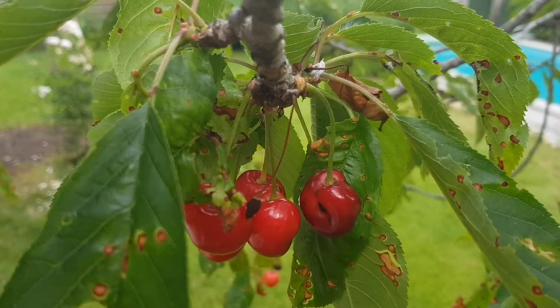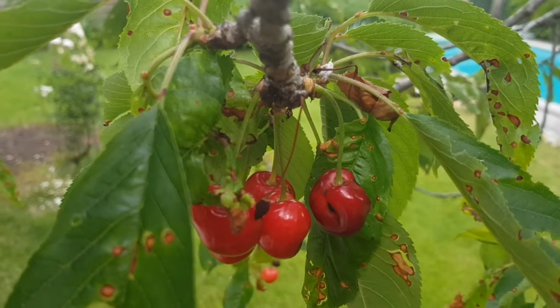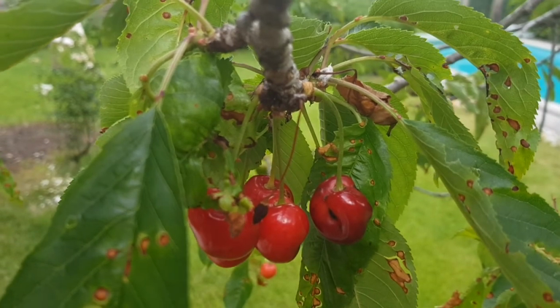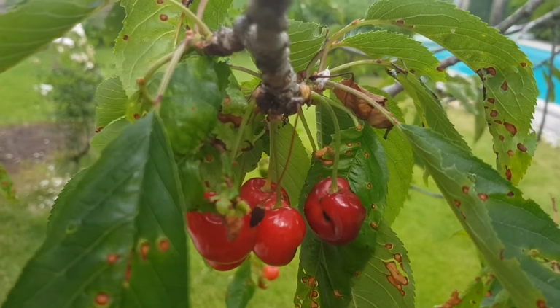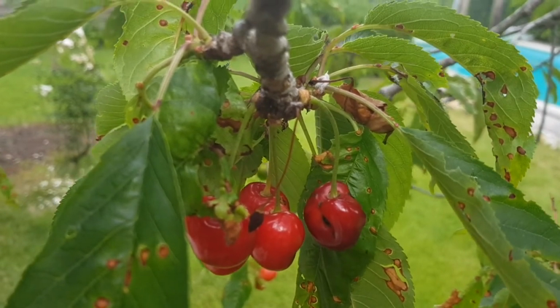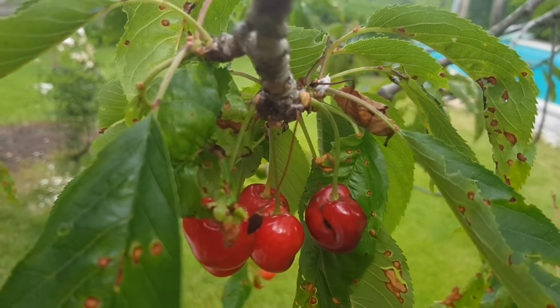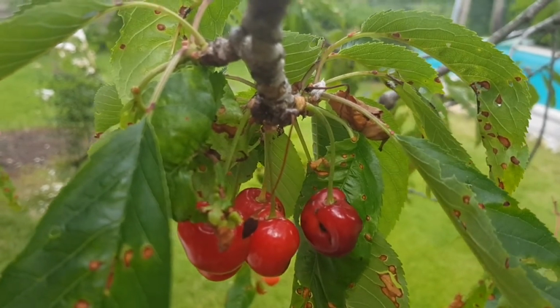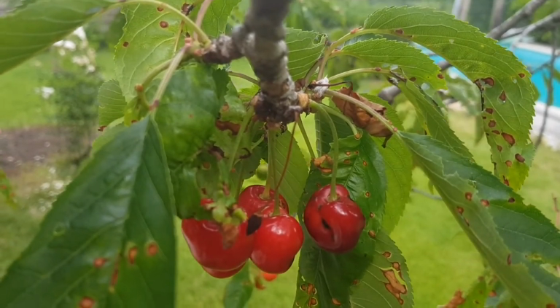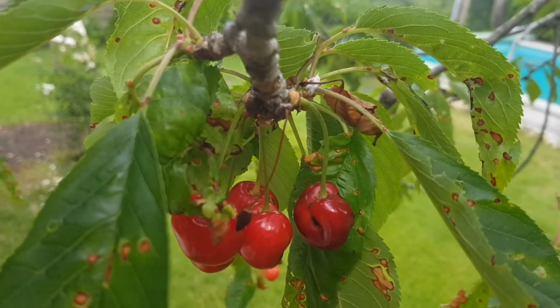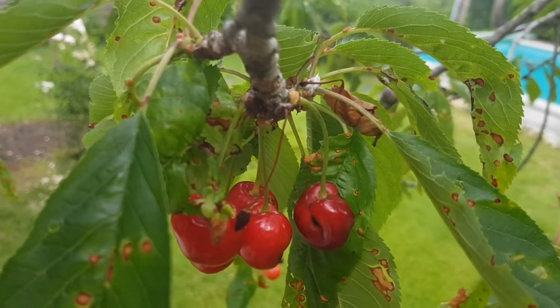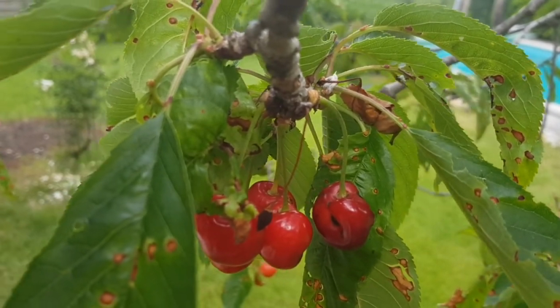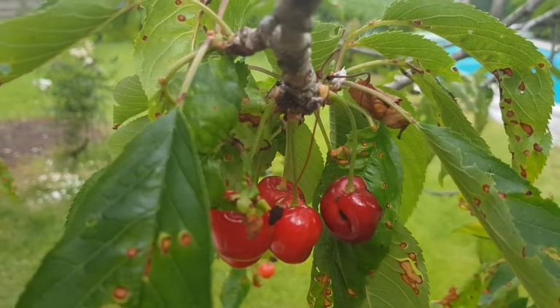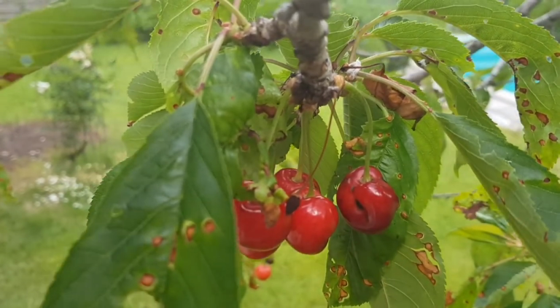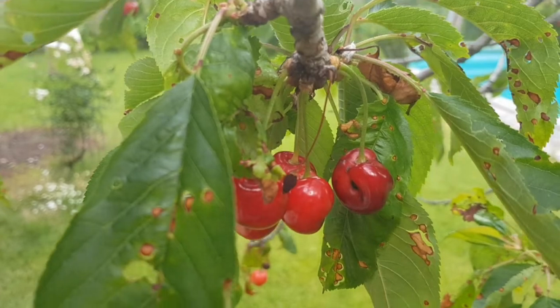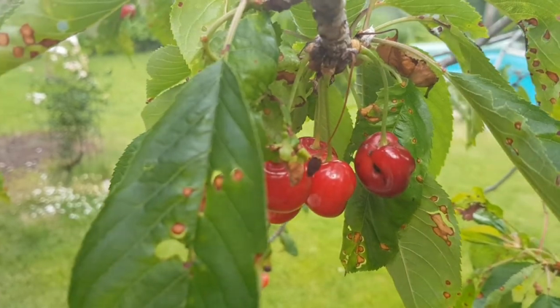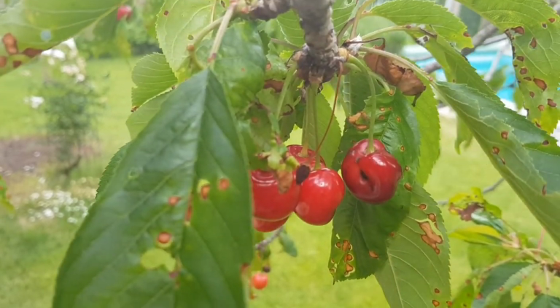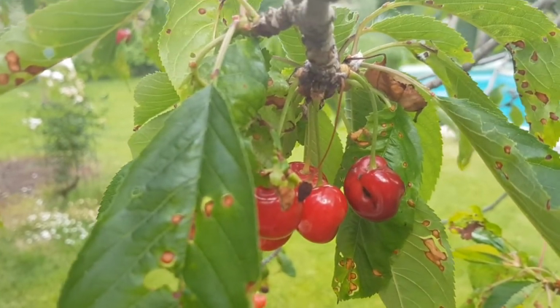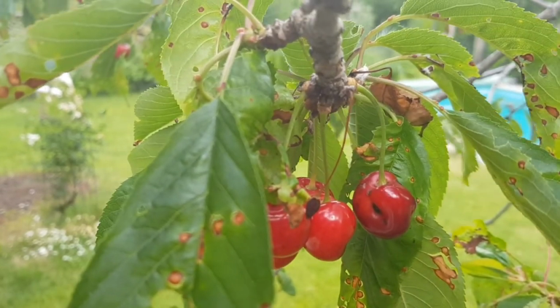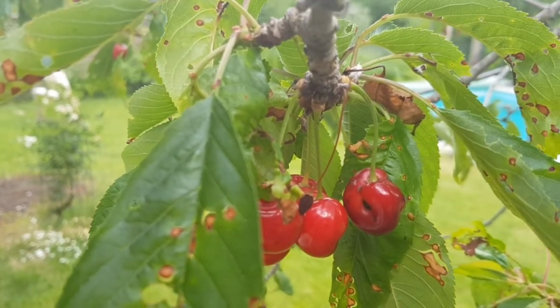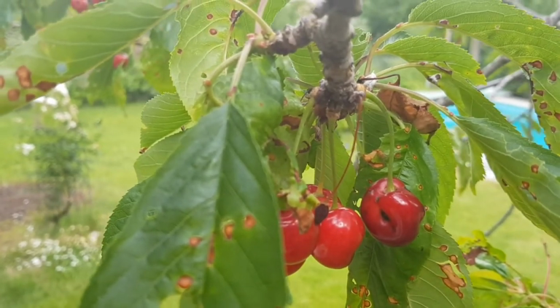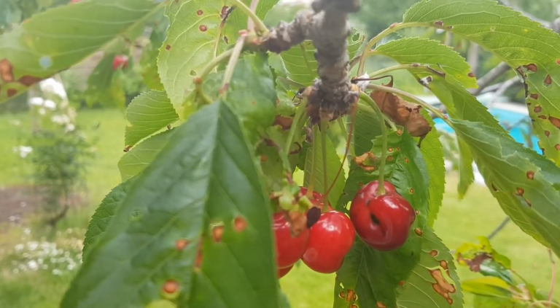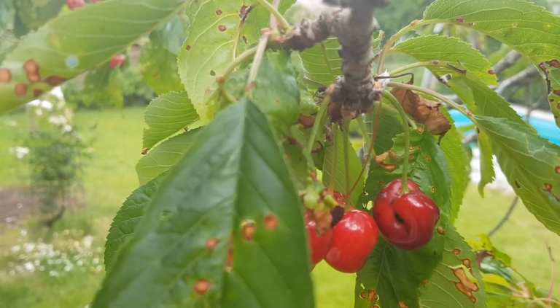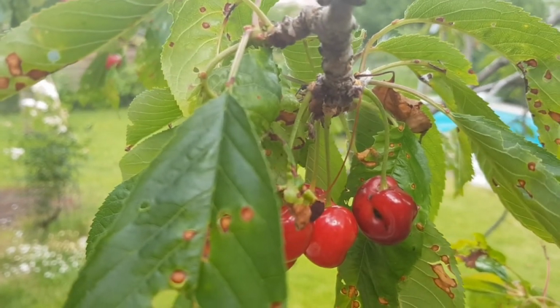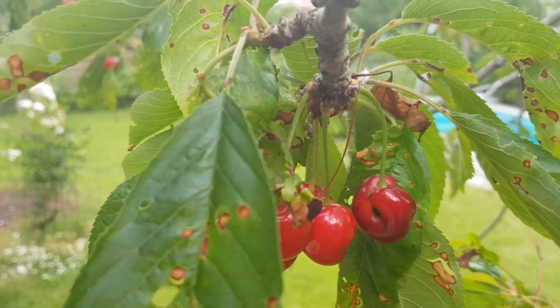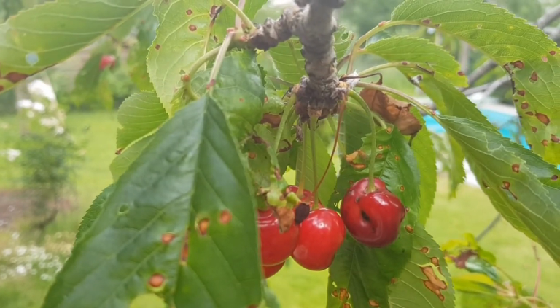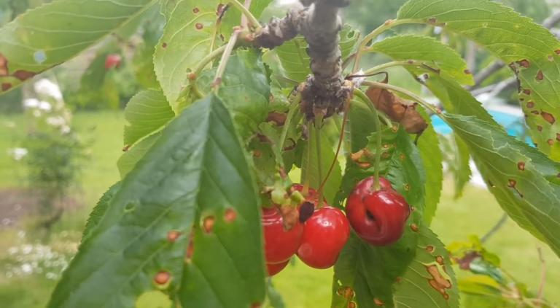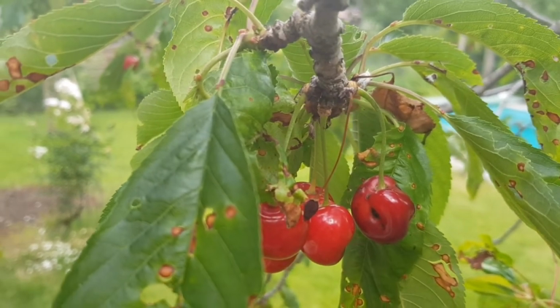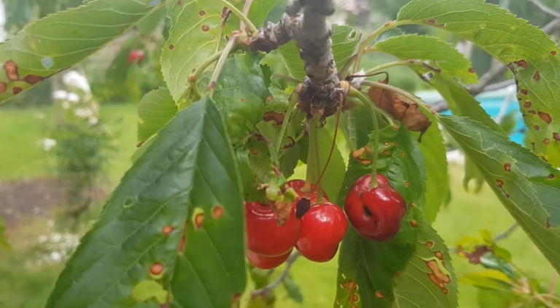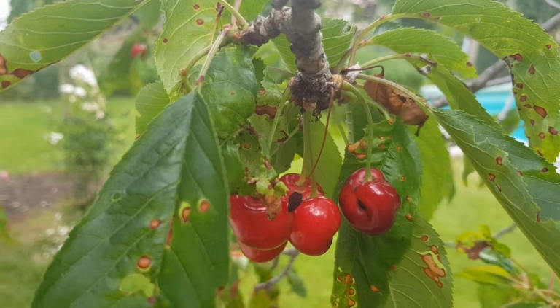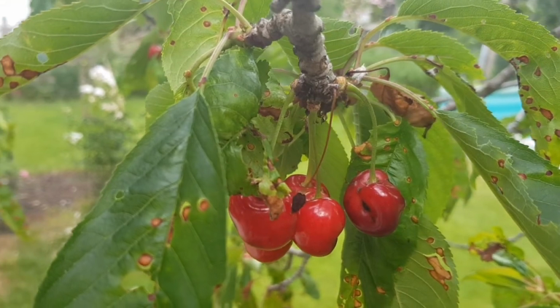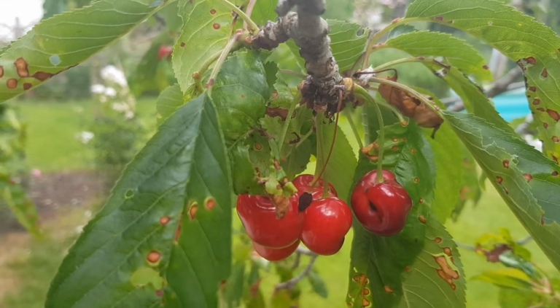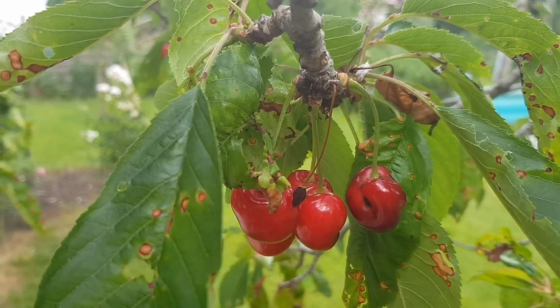Hello guys, today I'd like to tell you valuable information about the cherry tree and how it can be used. The cherry tree is a medium sized tree up to a height of 25 meters.